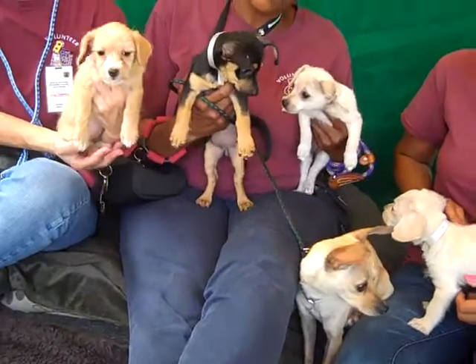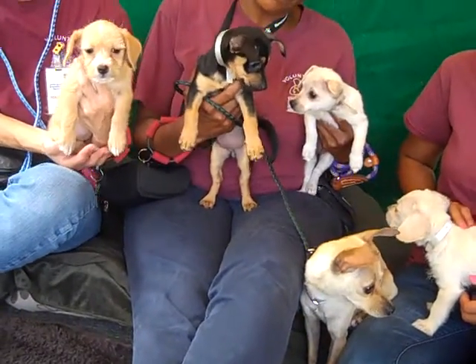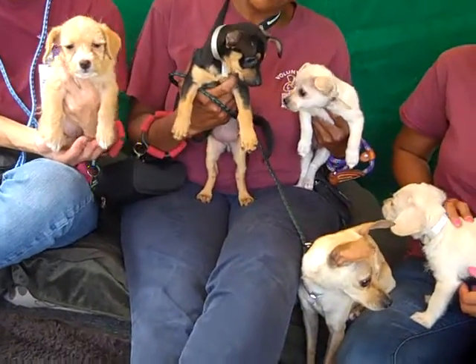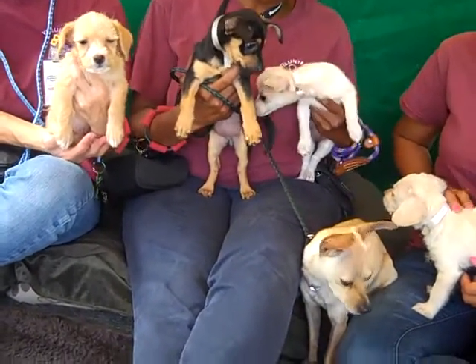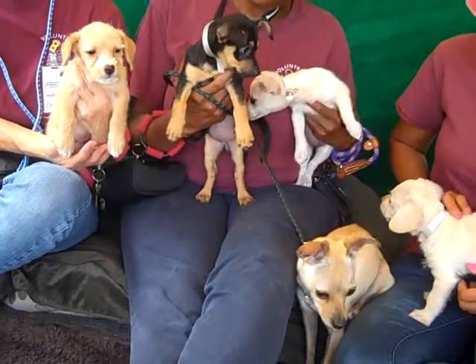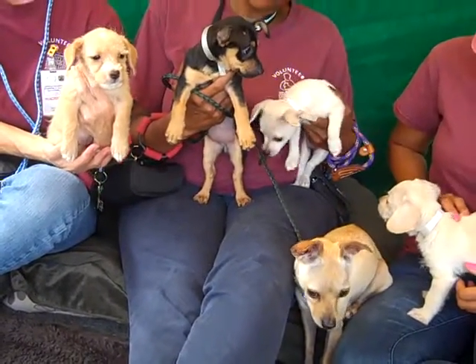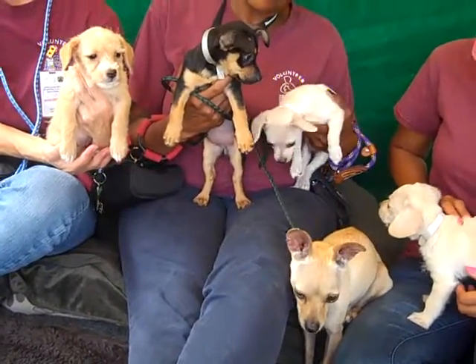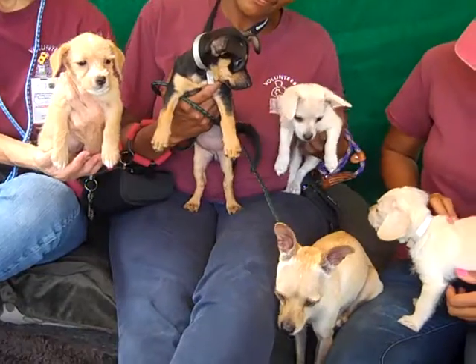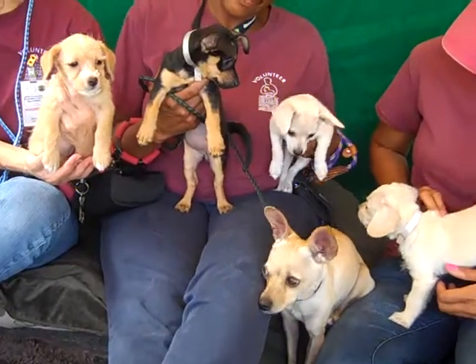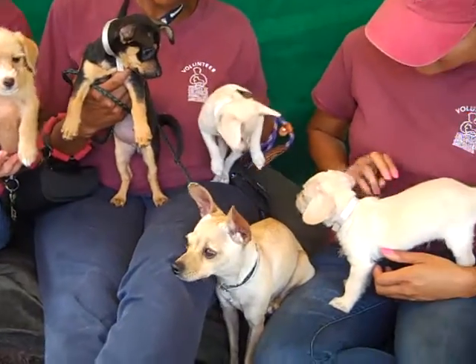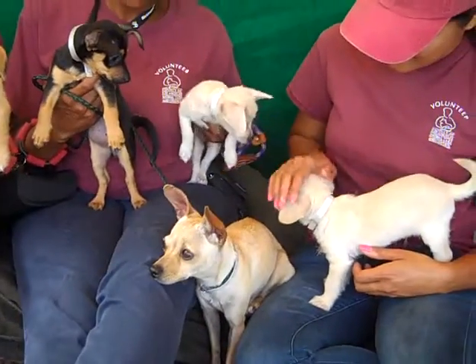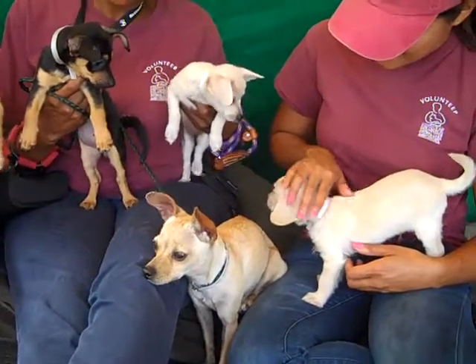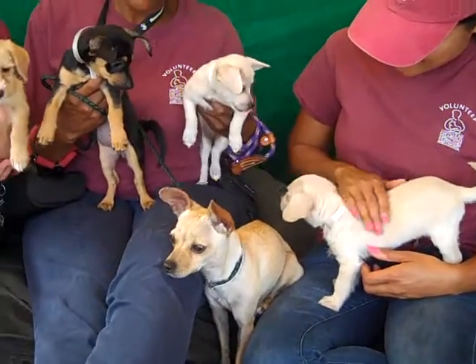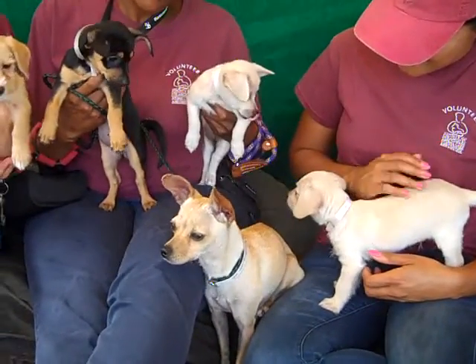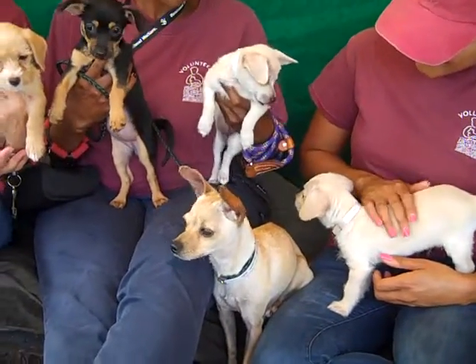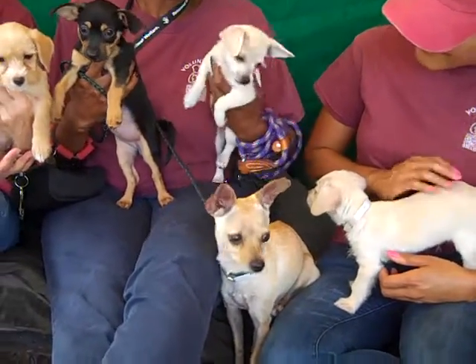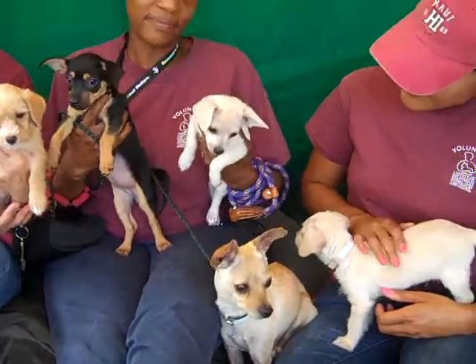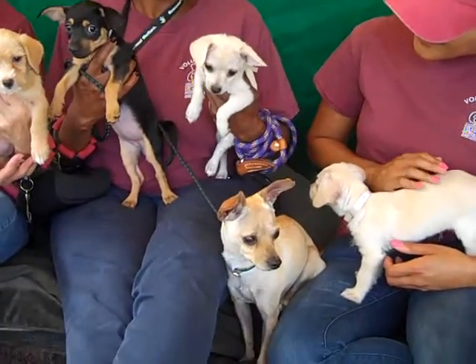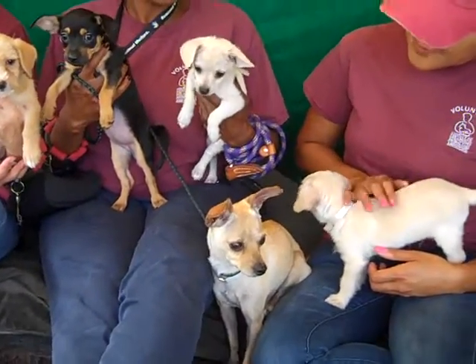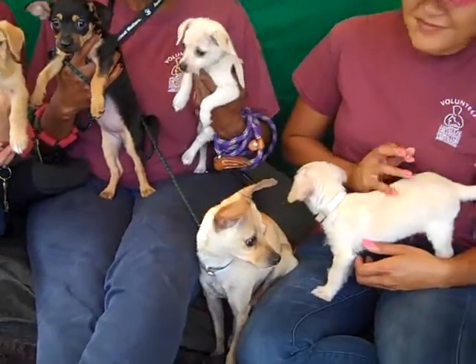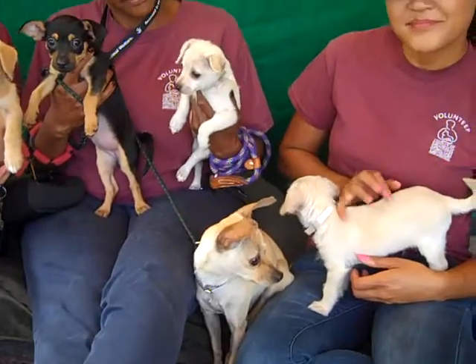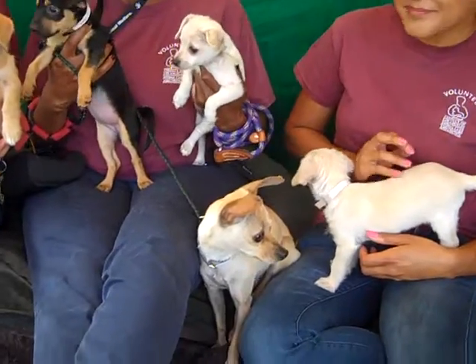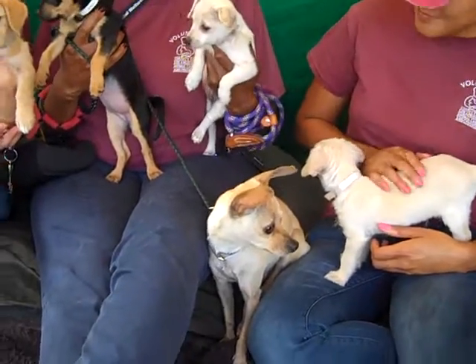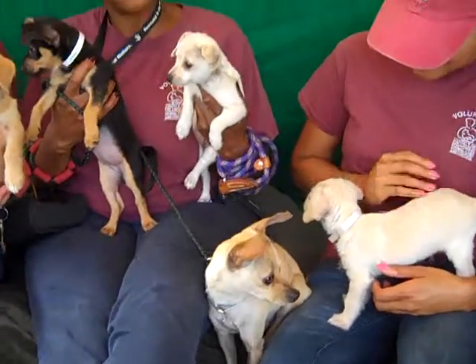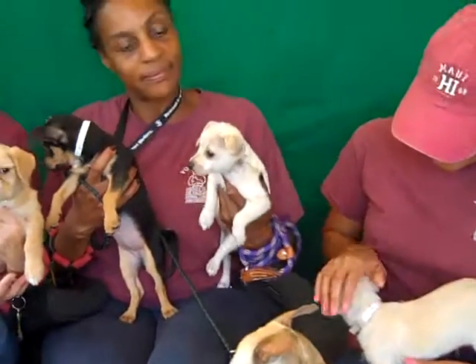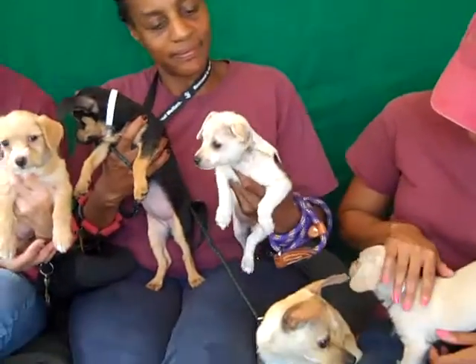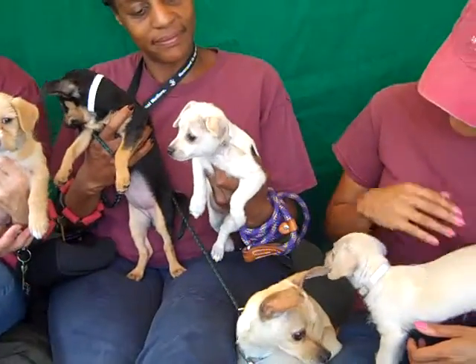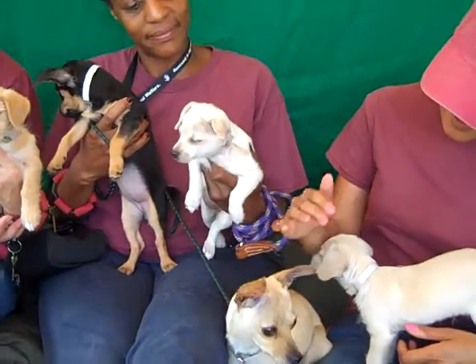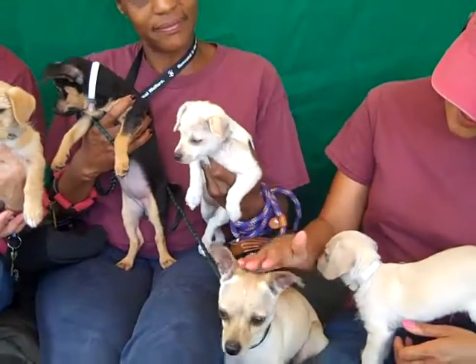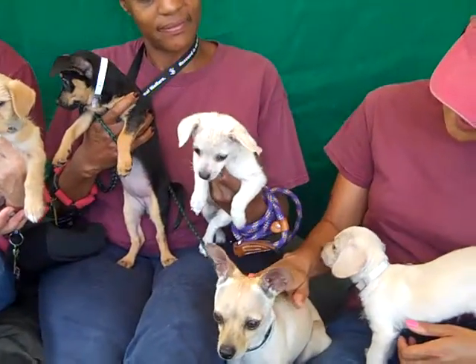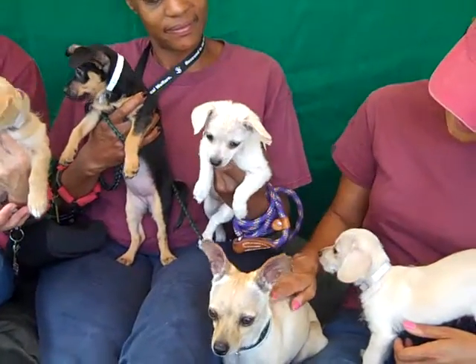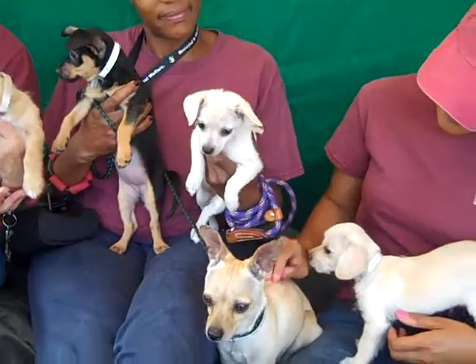Very, very sweet. They're all under about three pounds — 2.3, 3.2 — they're tiny little guys and we think they're about eight weeks old. And then this little cream-colored girl is Opal.